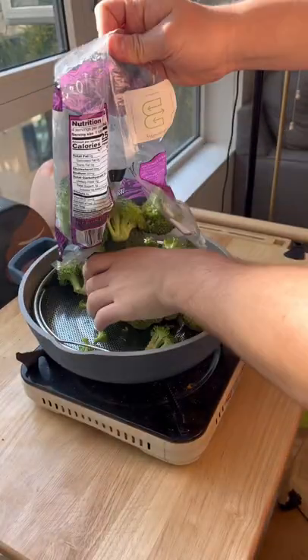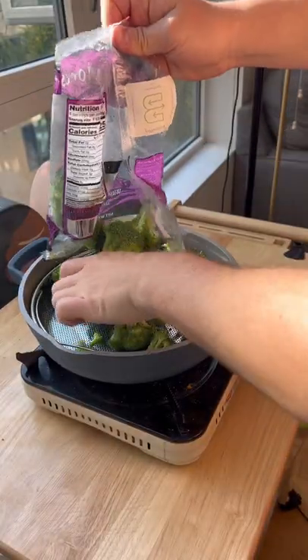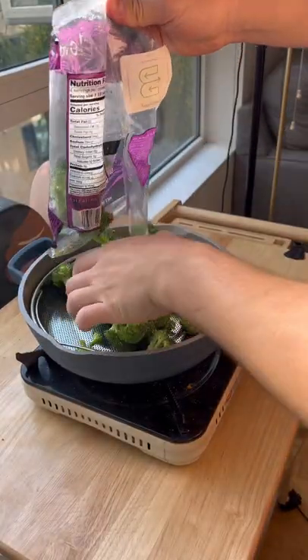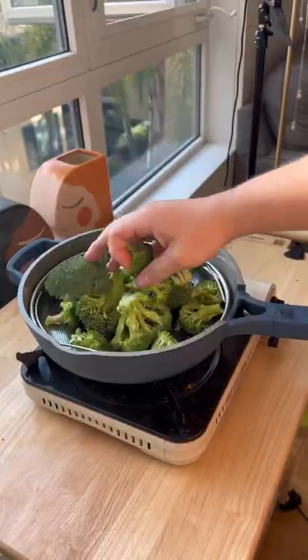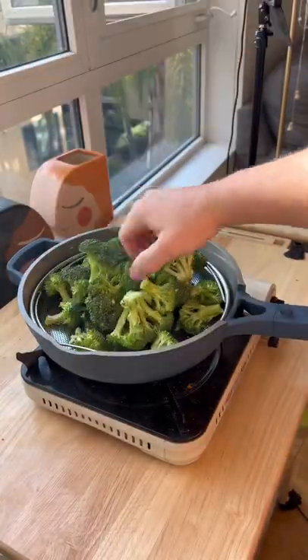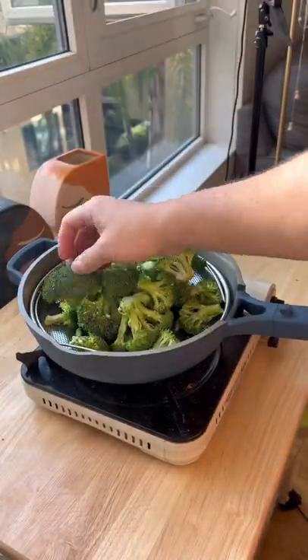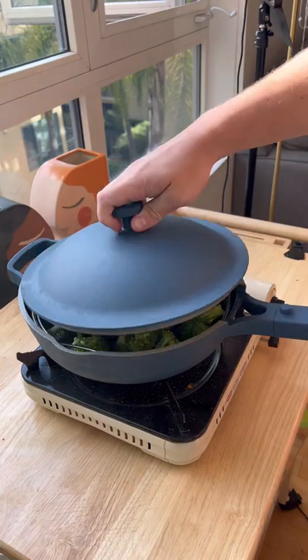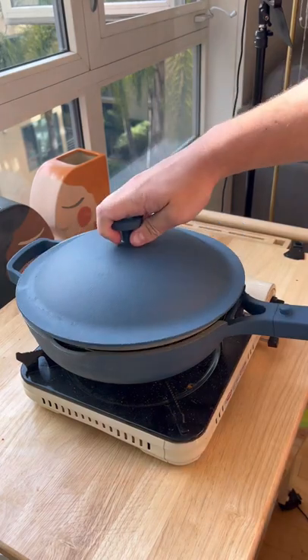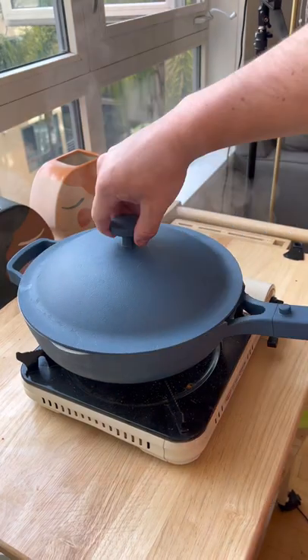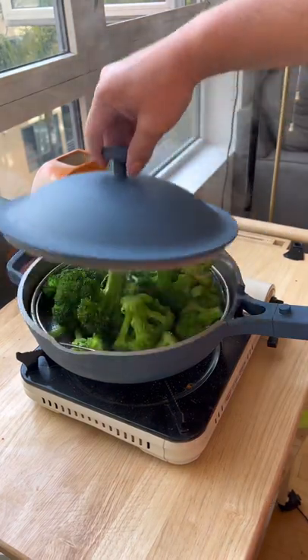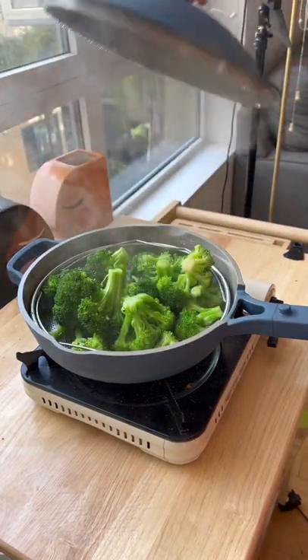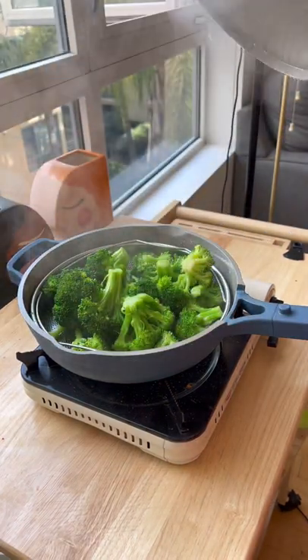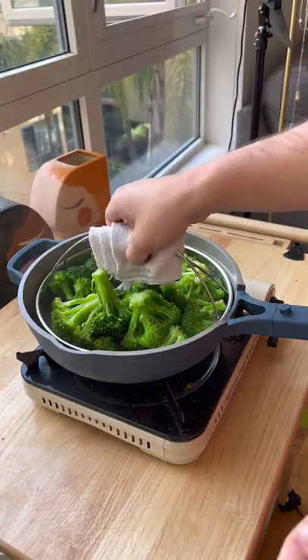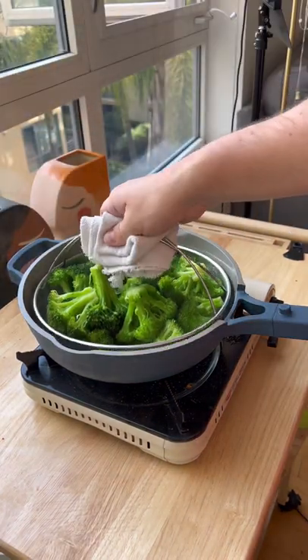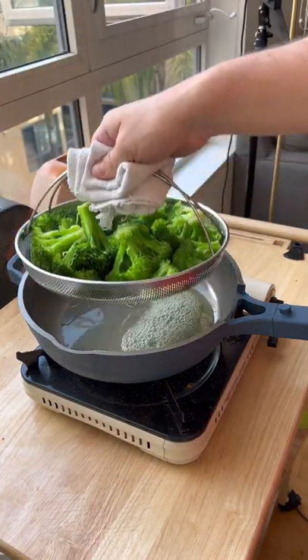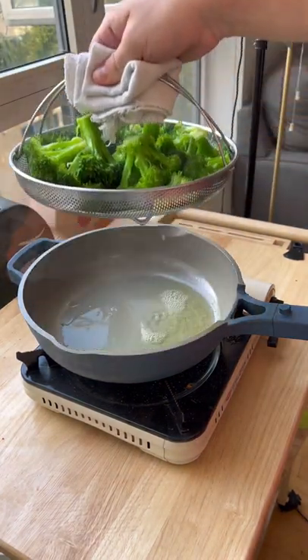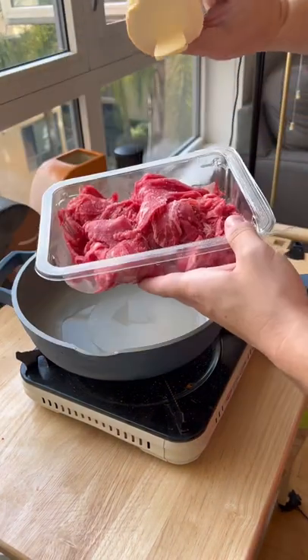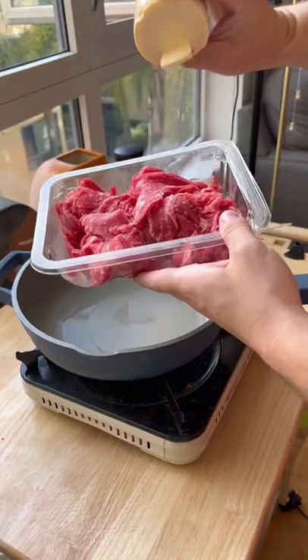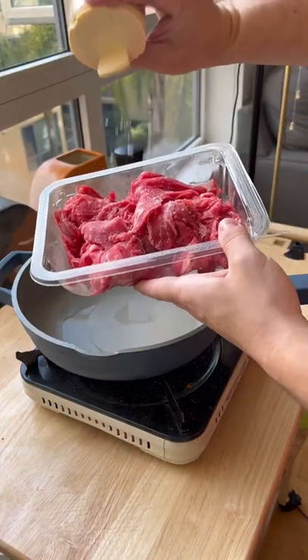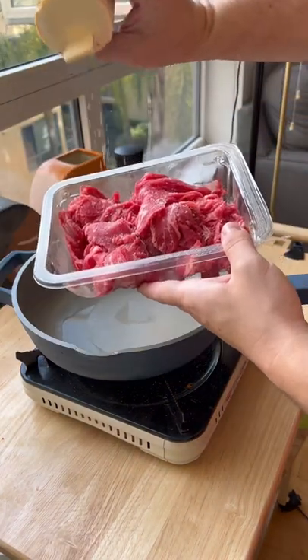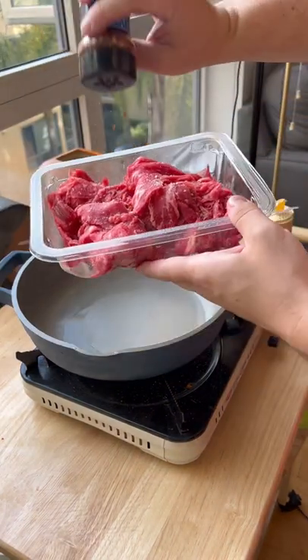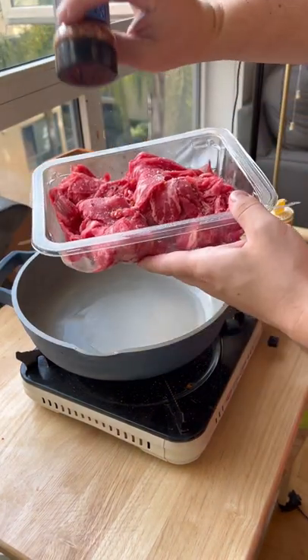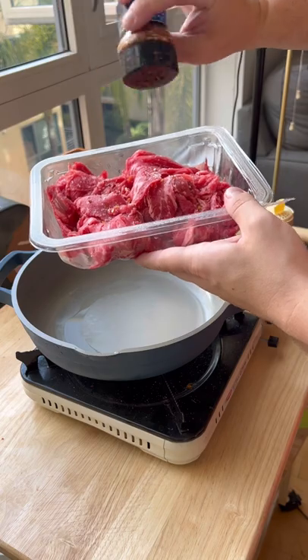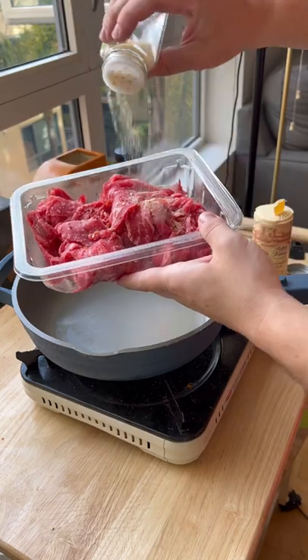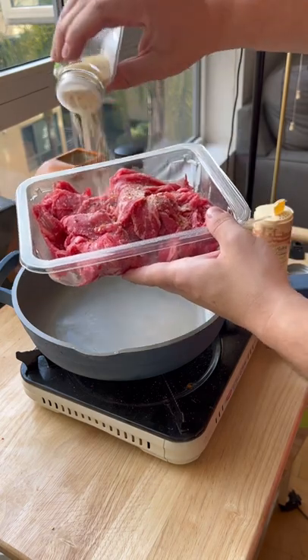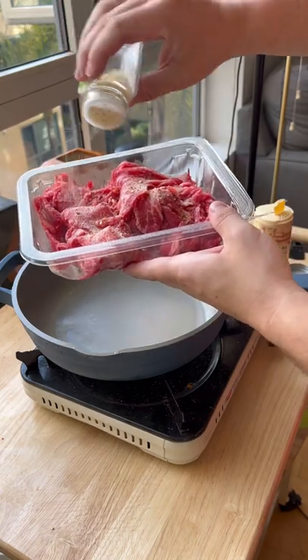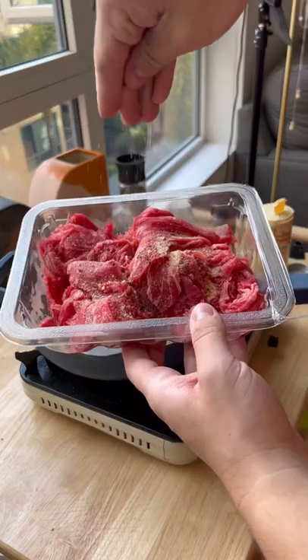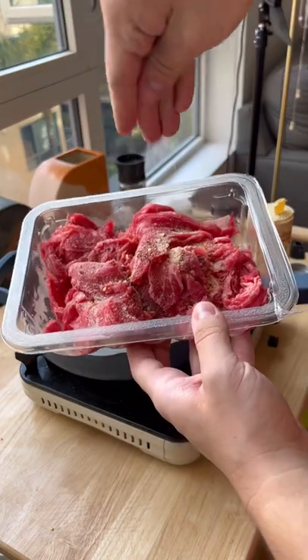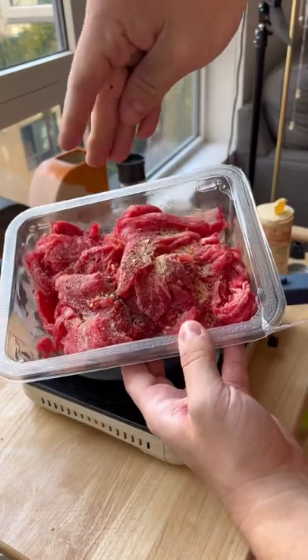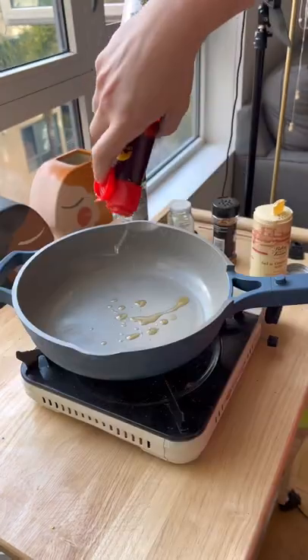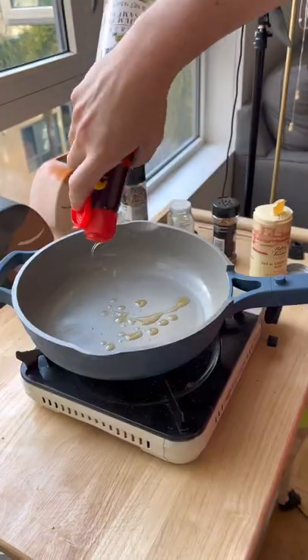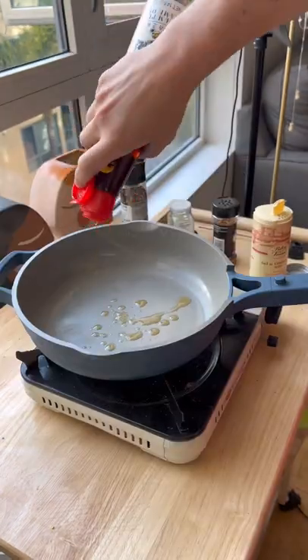In a hot minute we're gonna first steam our broccoli for a few minutes till it's nice and crispy. Then we're gonna season our meat with salt, red pepper flakes, garlic powder, and pepper. A little sesame oil in the pan.